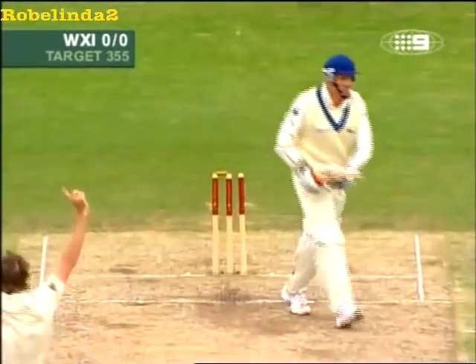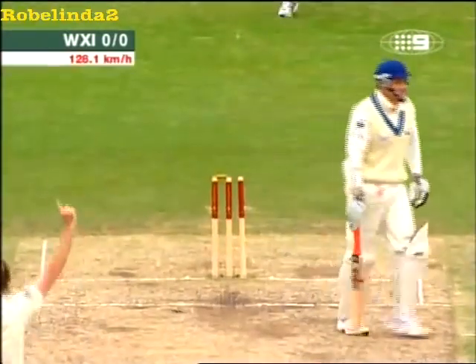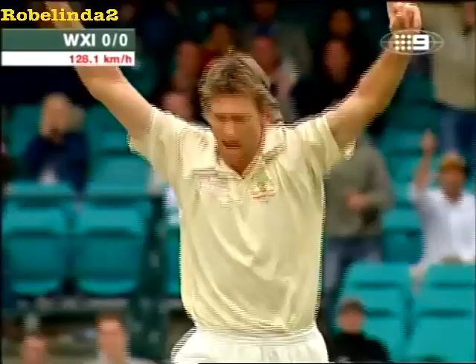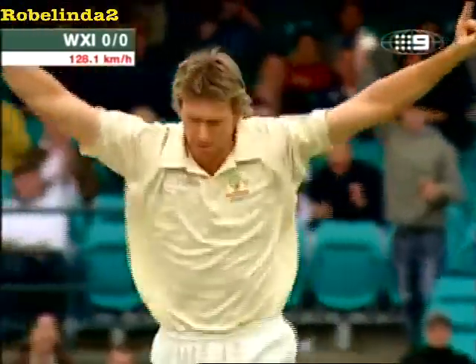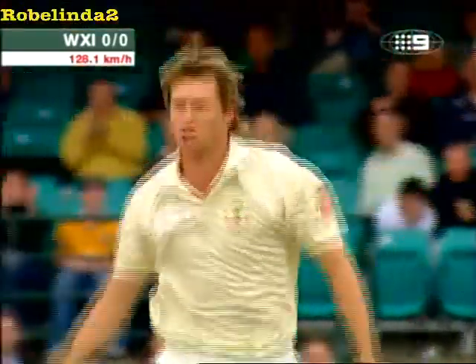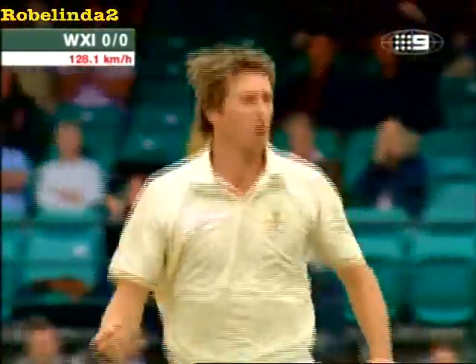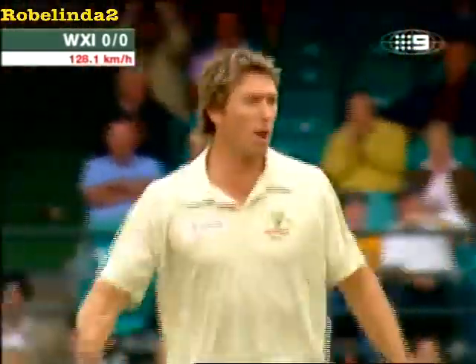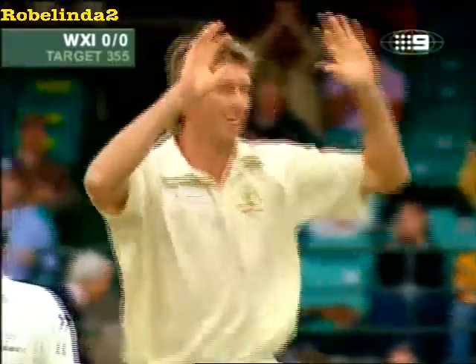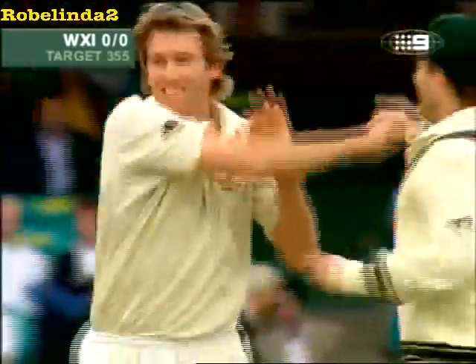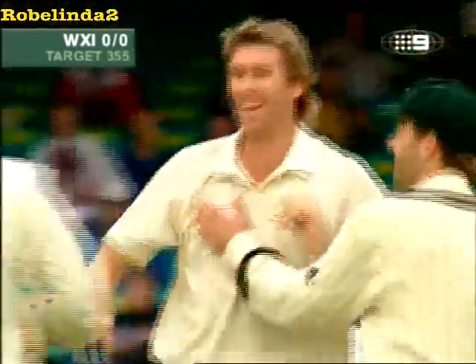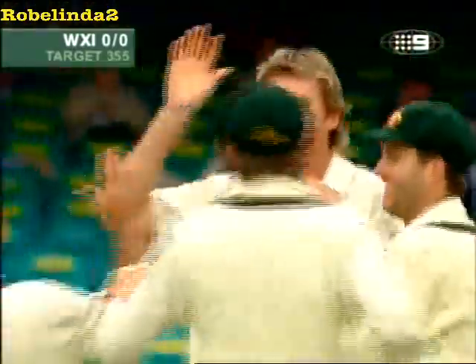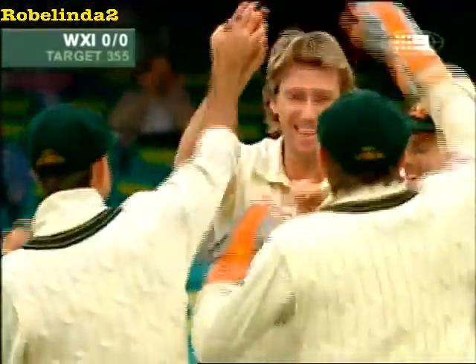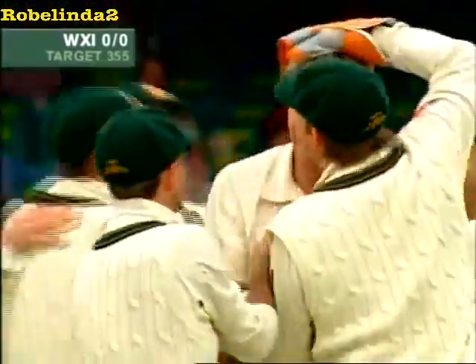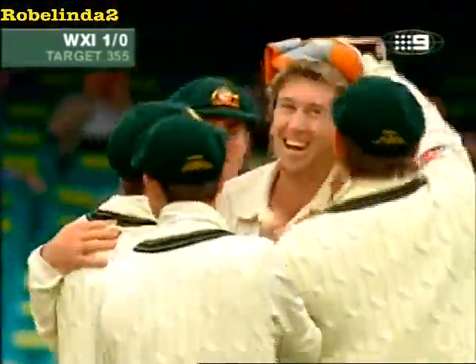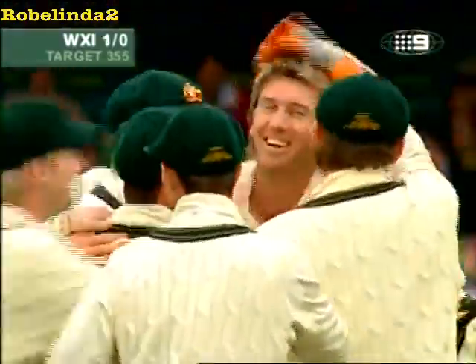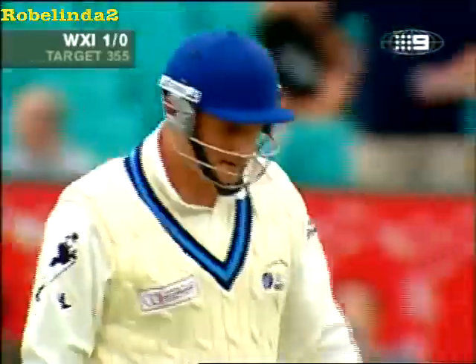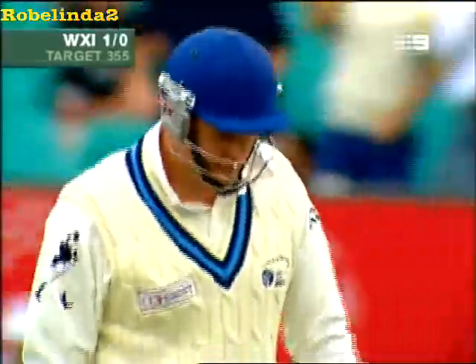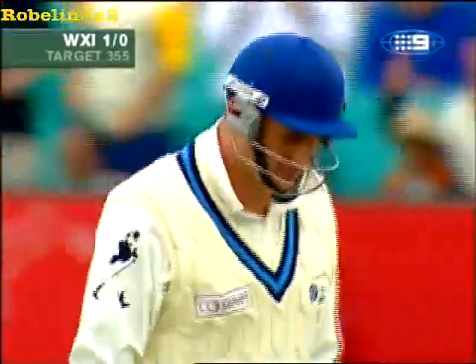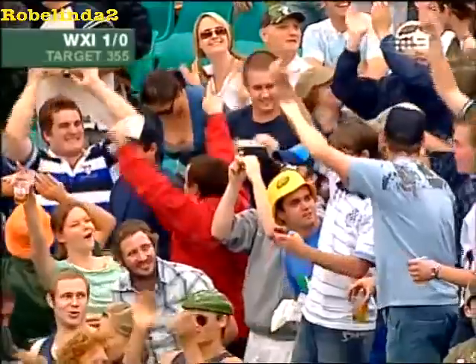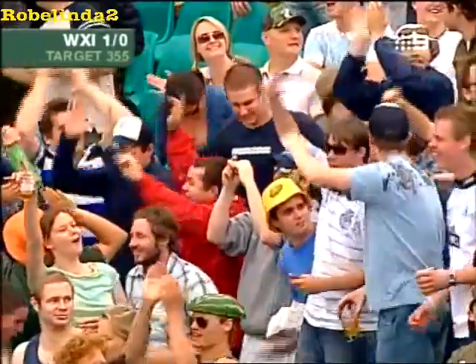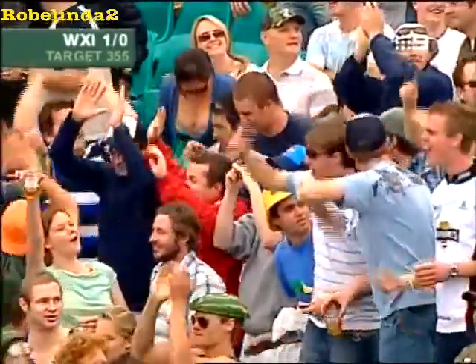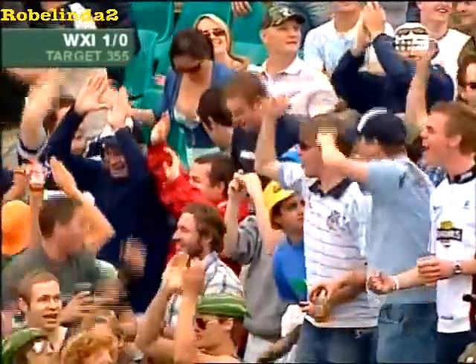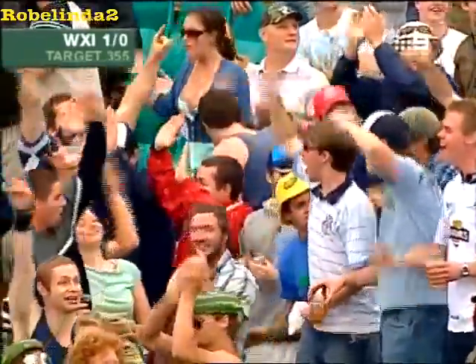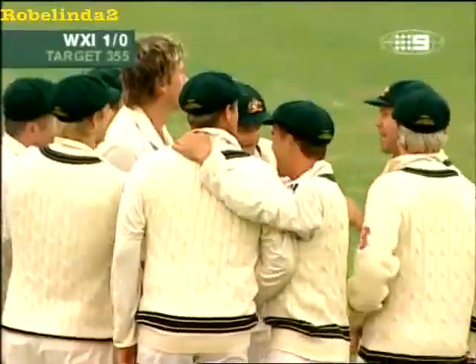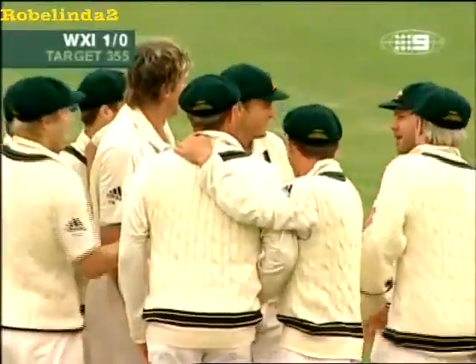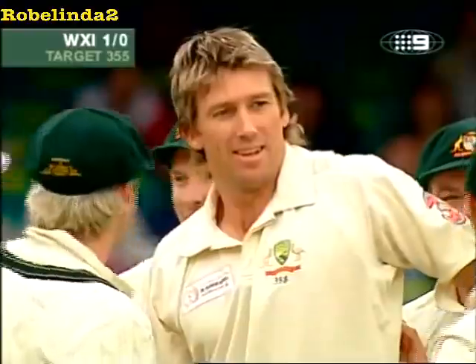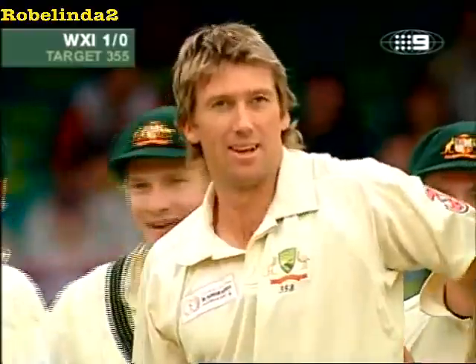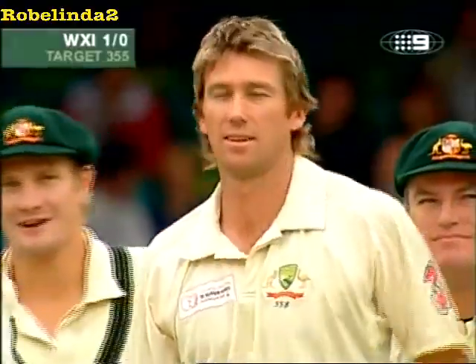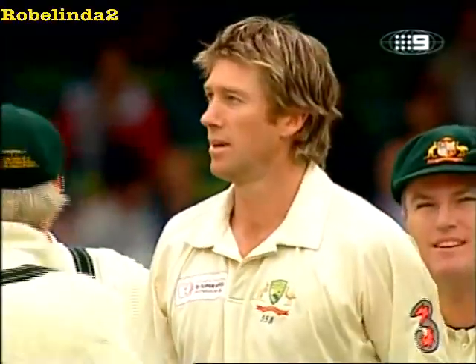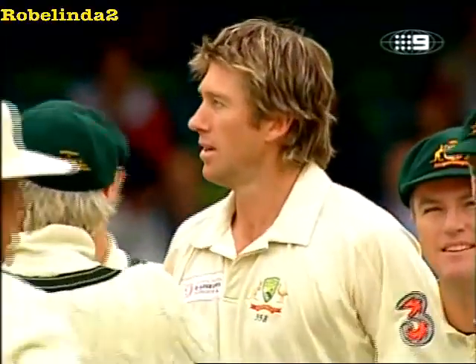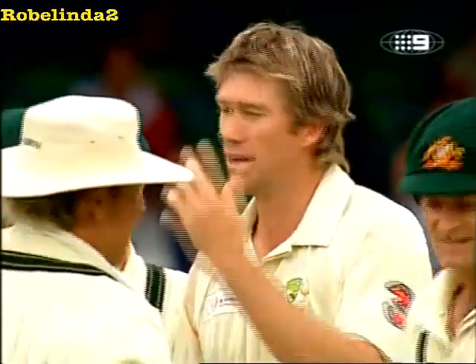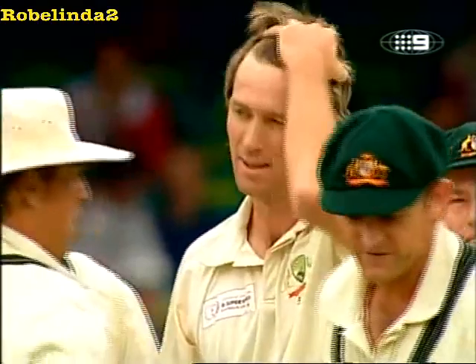Bowled him! Clean bowled him. Glenn McGrath gets it right up there, the stumps are down. That was a Yorker — it may even have been dragged back onto the stumps.